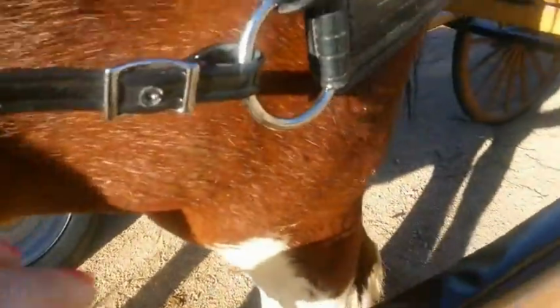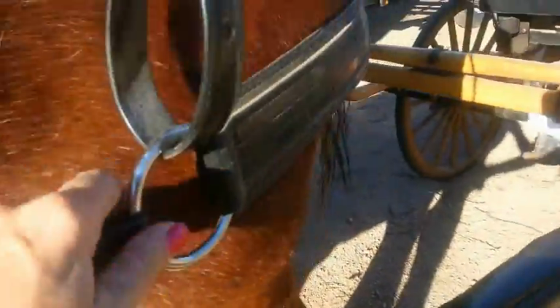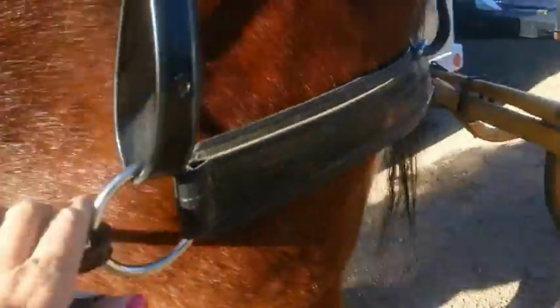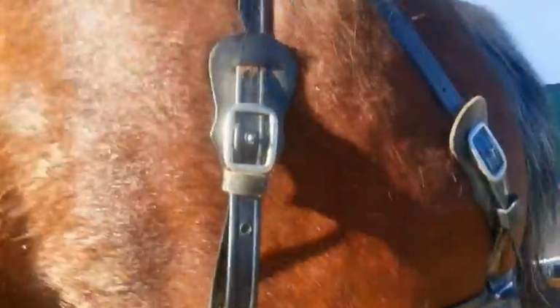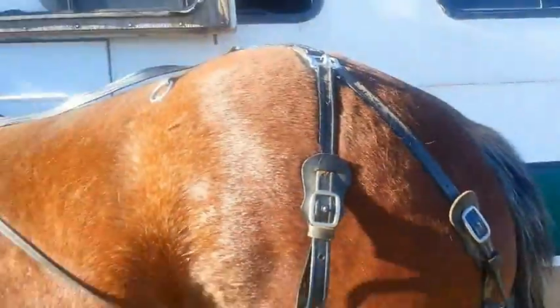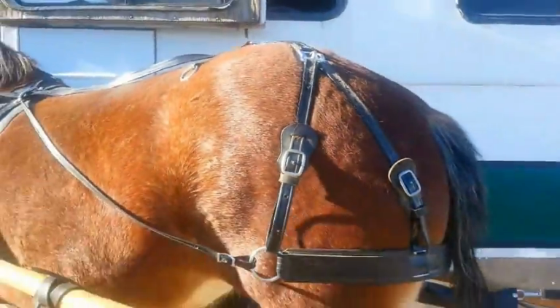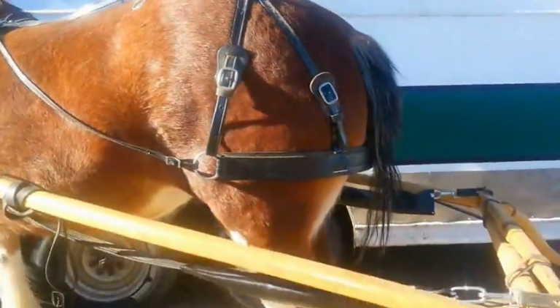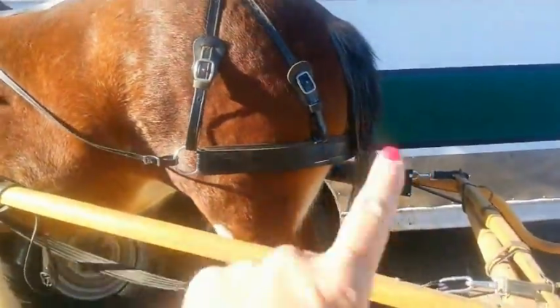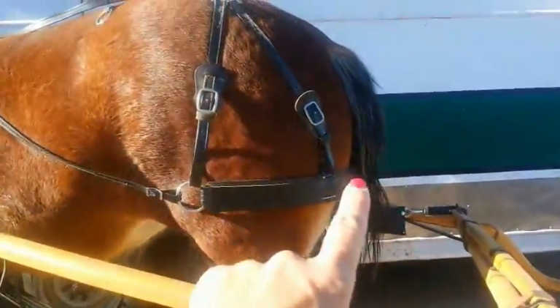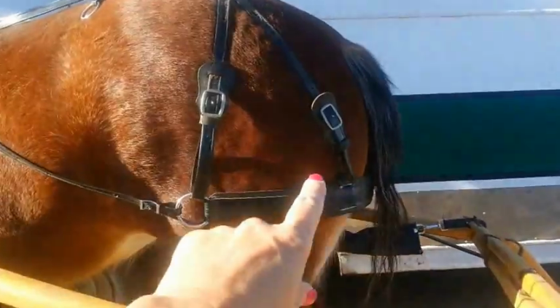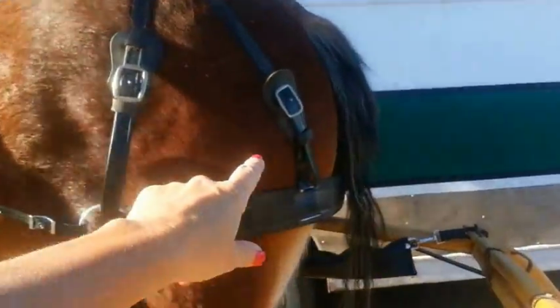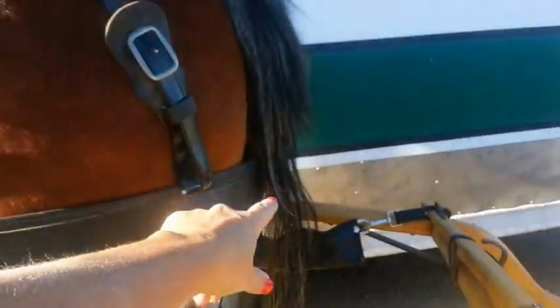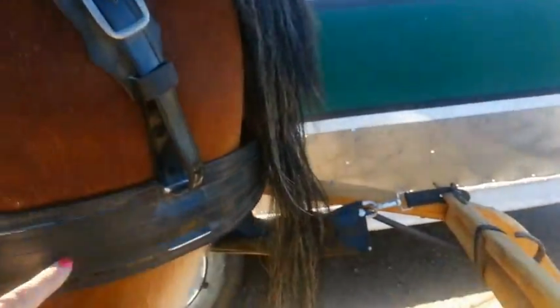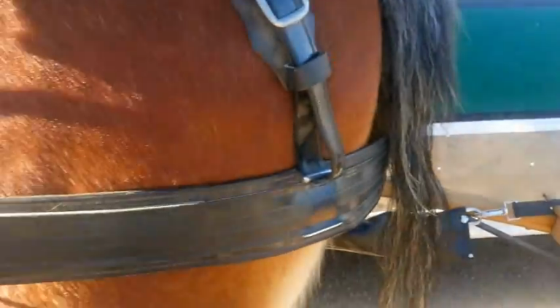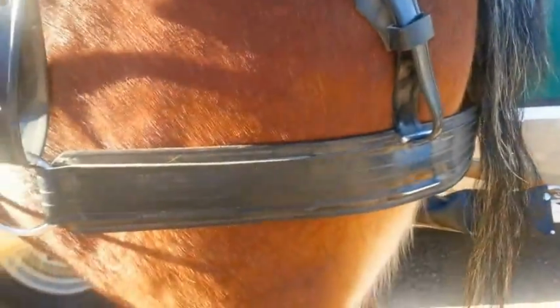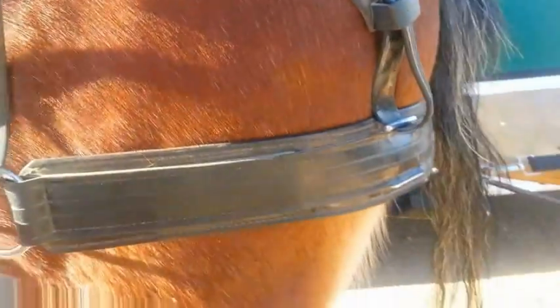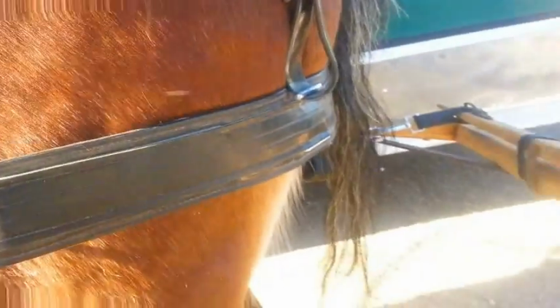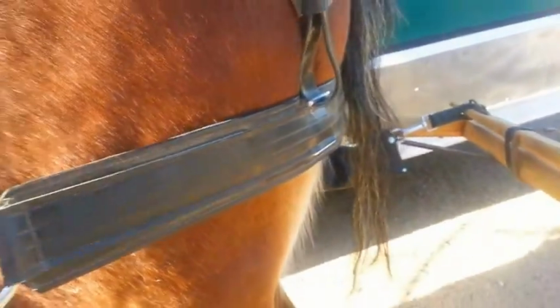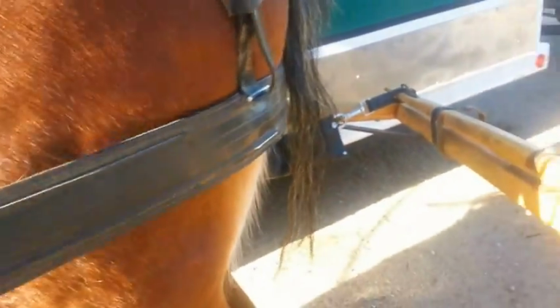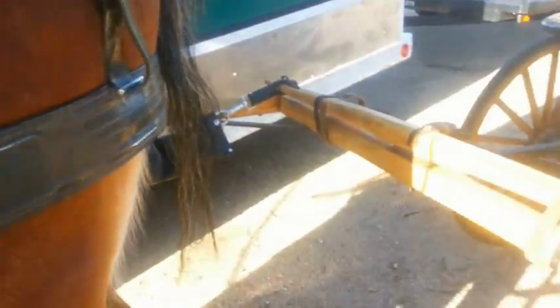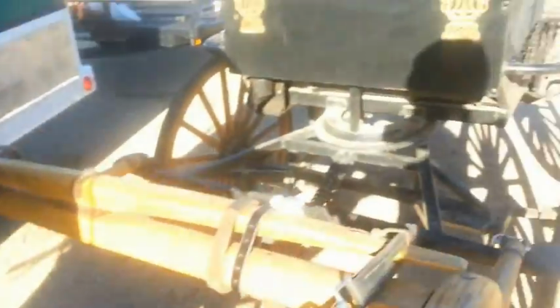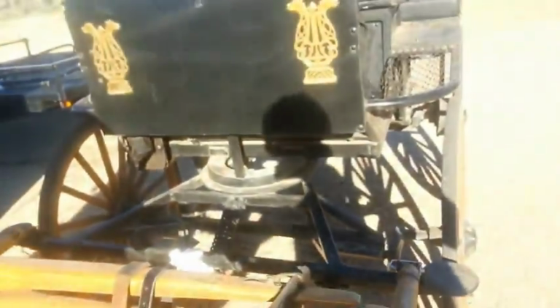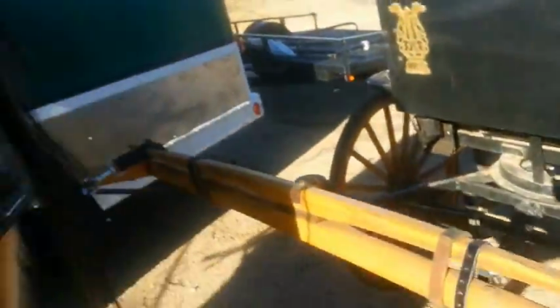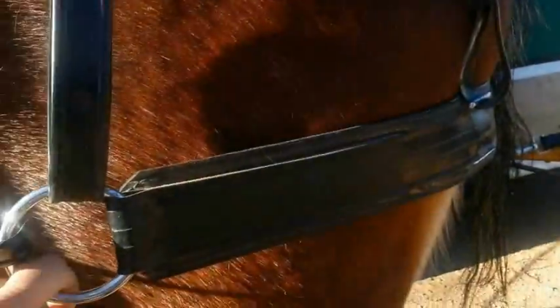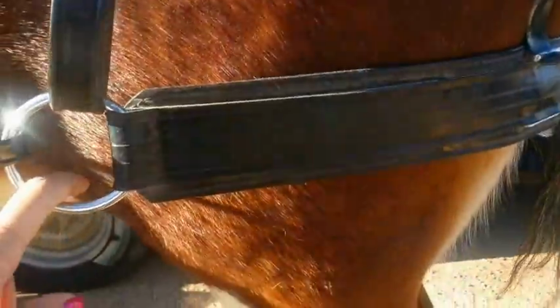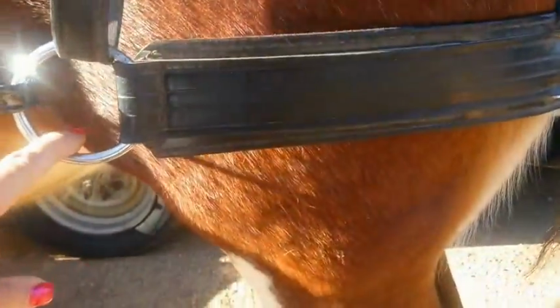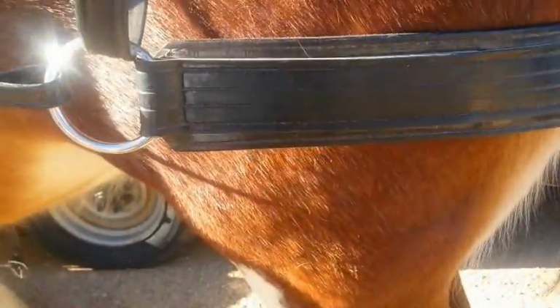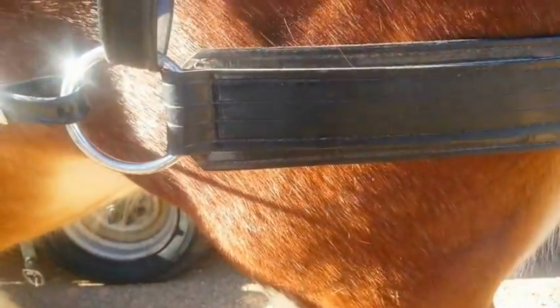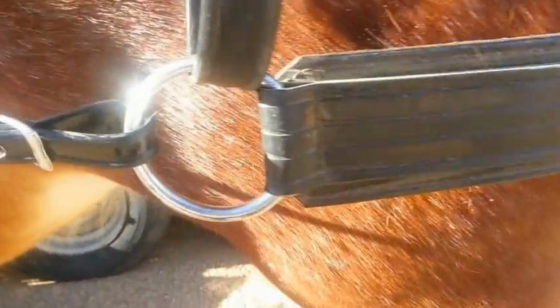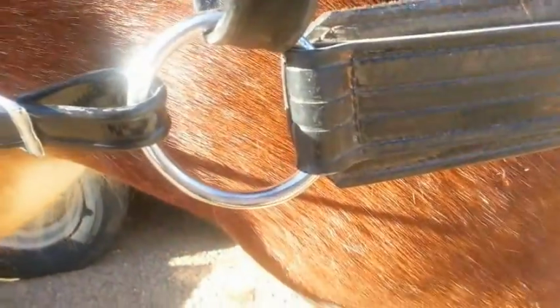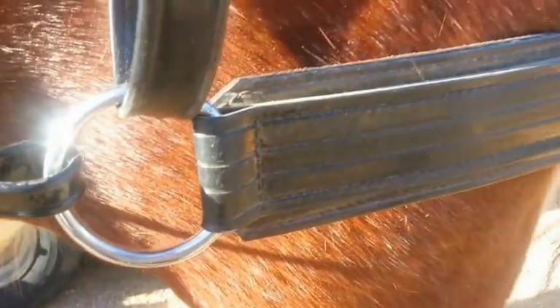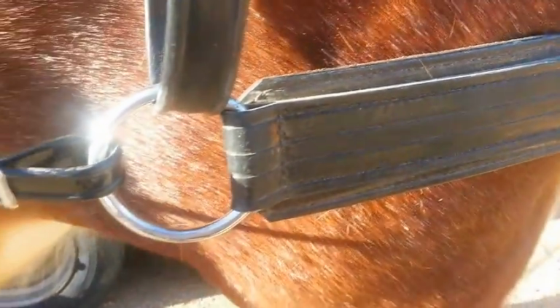Now the breaching here in the back — this is the part that goes around the back of the horse right here. This is actually the brakes. This stops the carriage or whatever implement you have from hitting the horse and the legs.